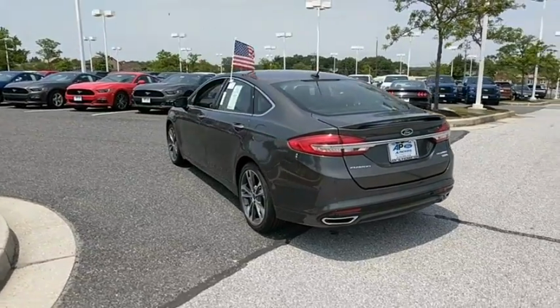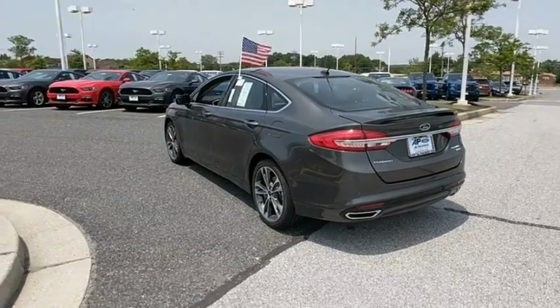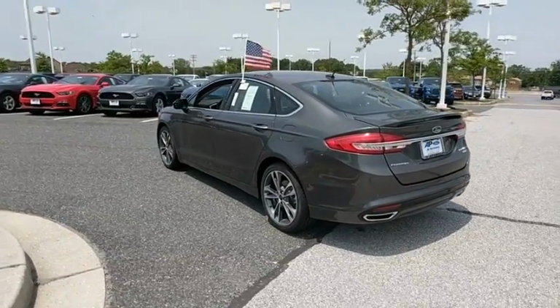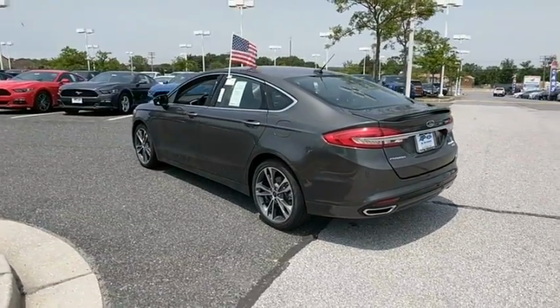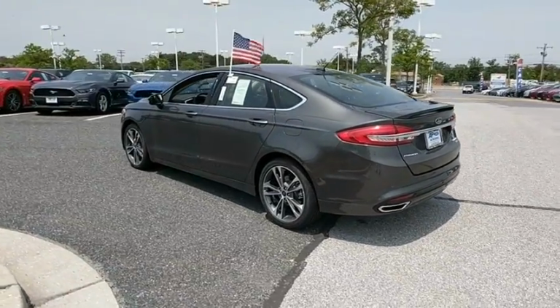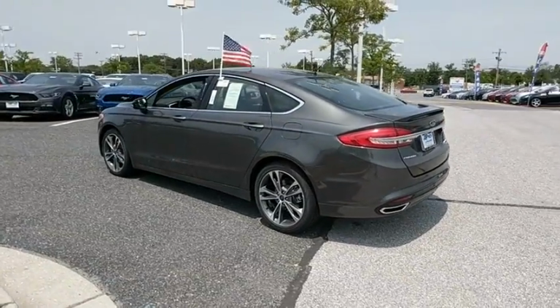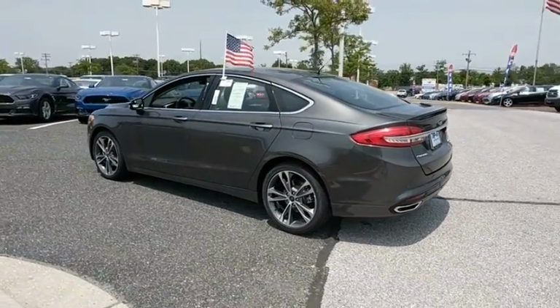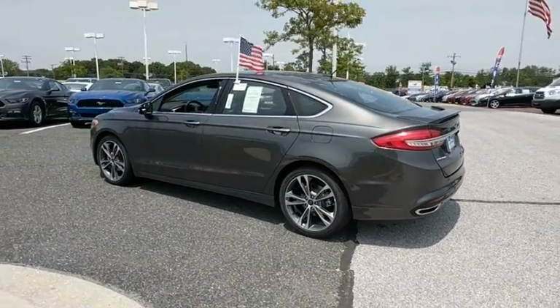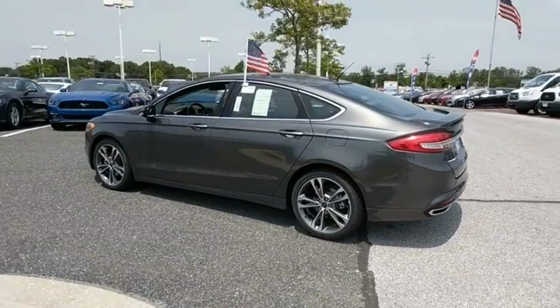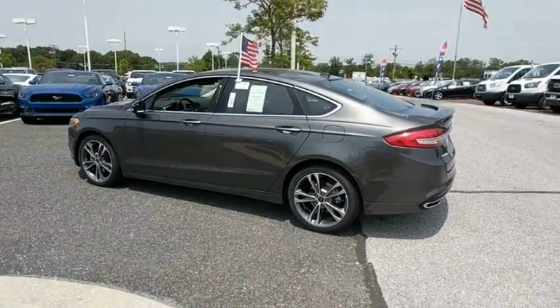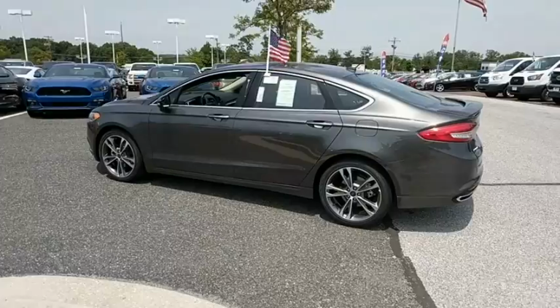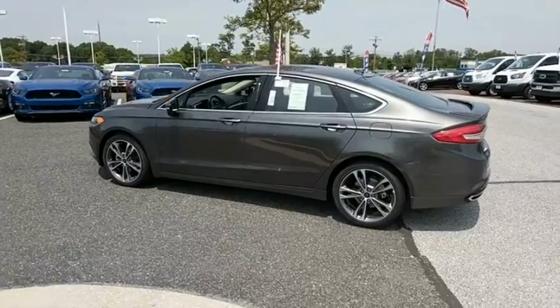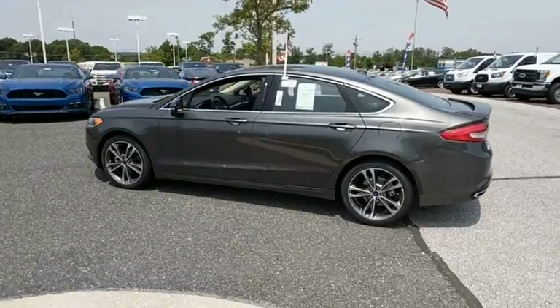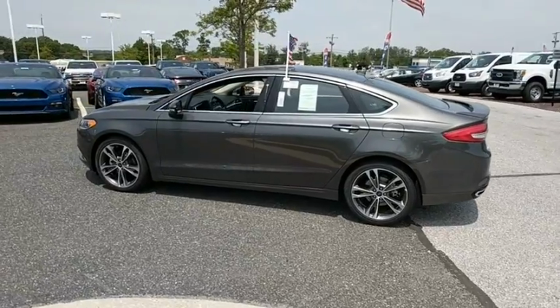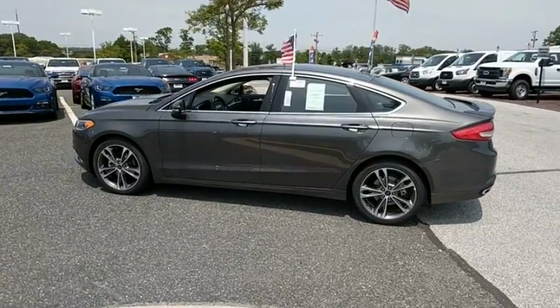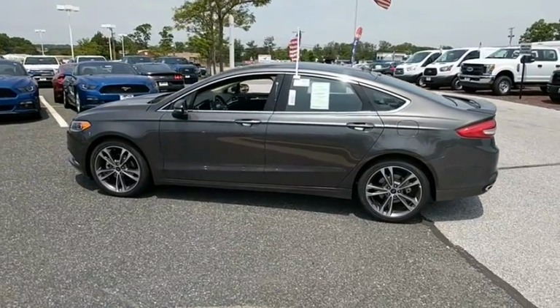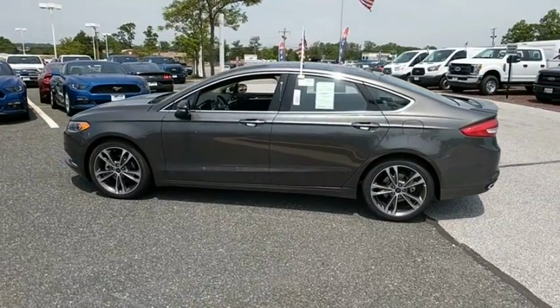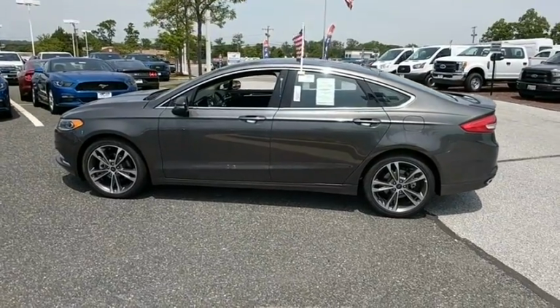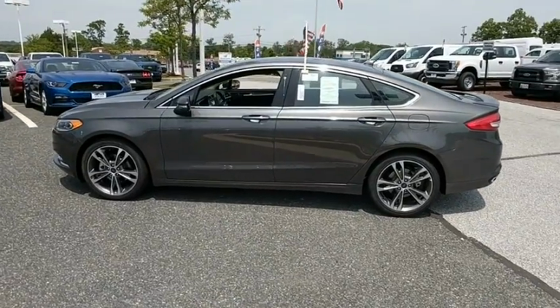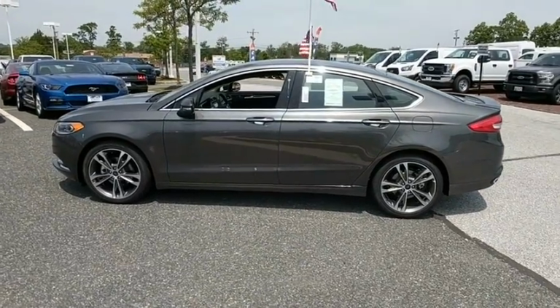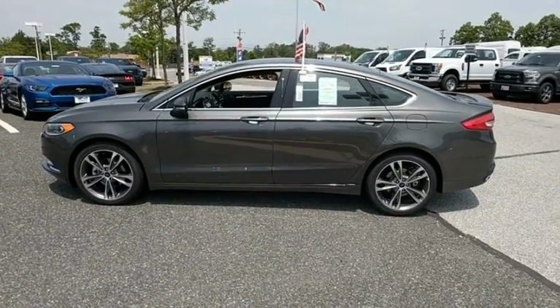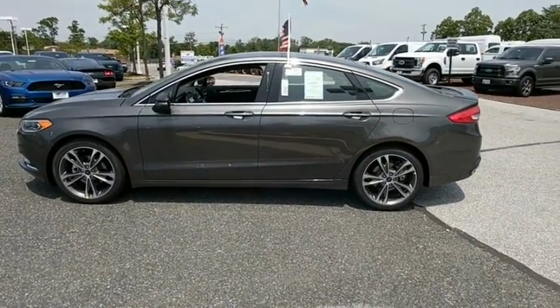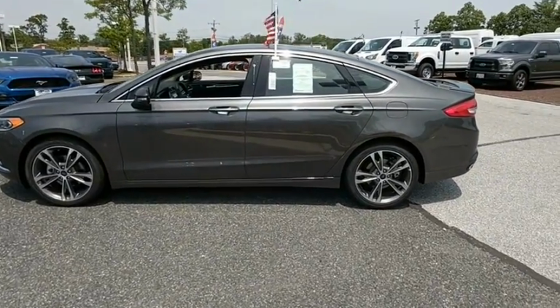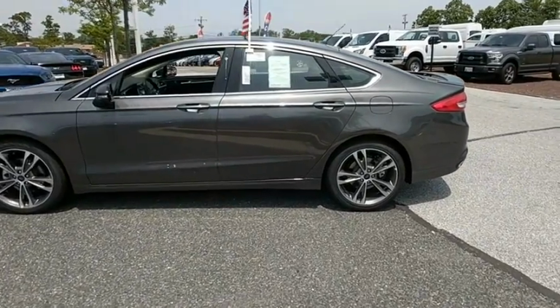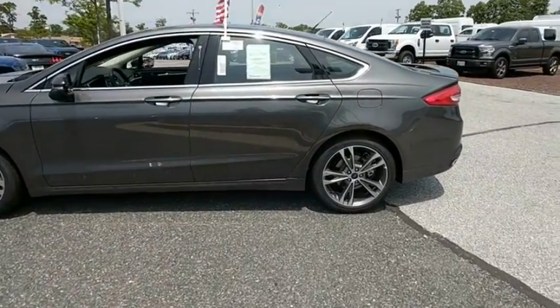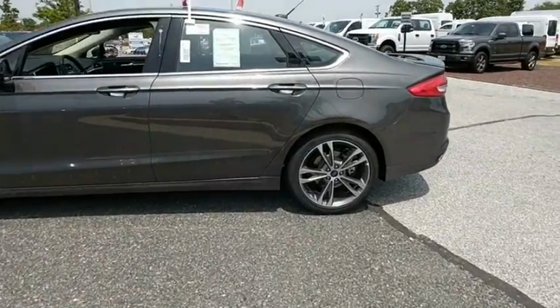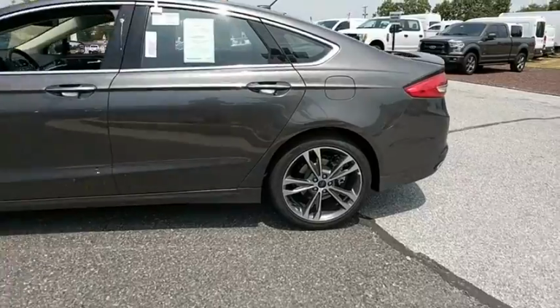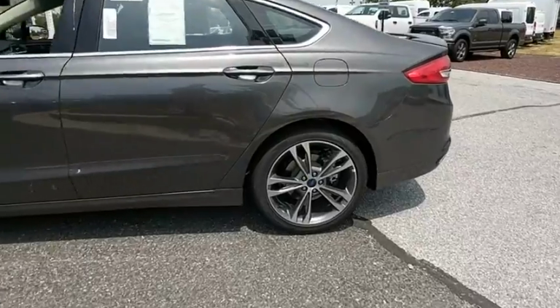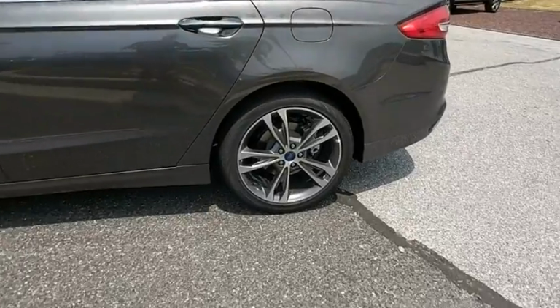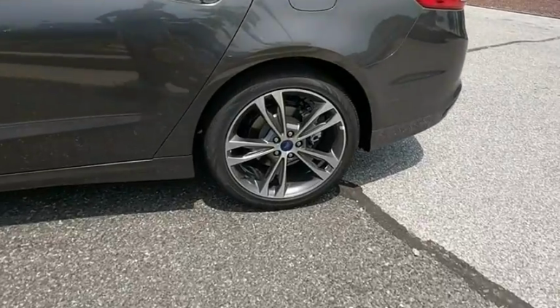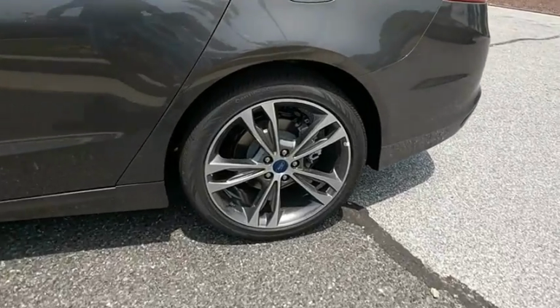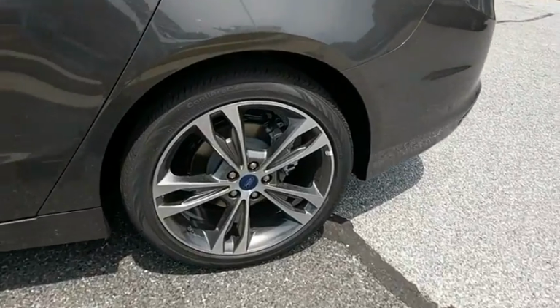Power steering, adjustable steering wheel, four-wheel disc brakes, aluminum wheels, cruise control, keyless start, floor mat, auto-dimming rear-view mirror, AM-FM stereo radio.